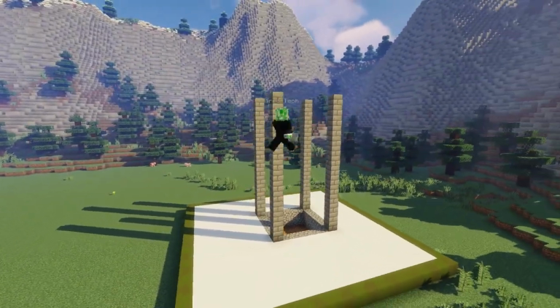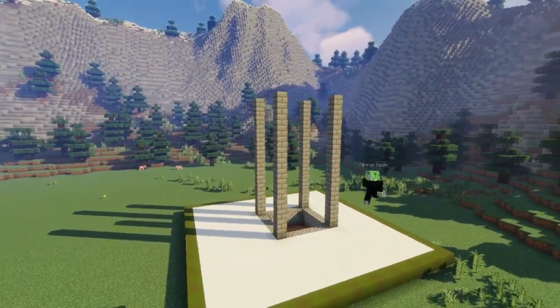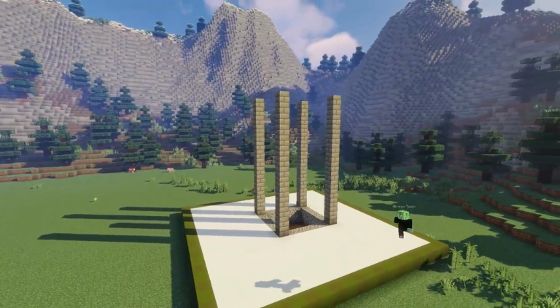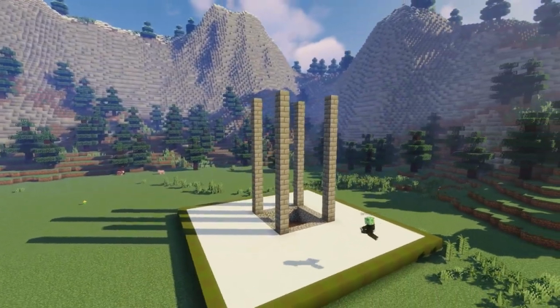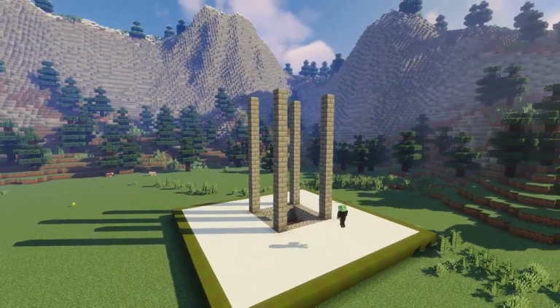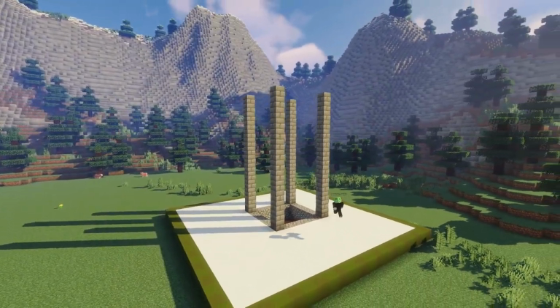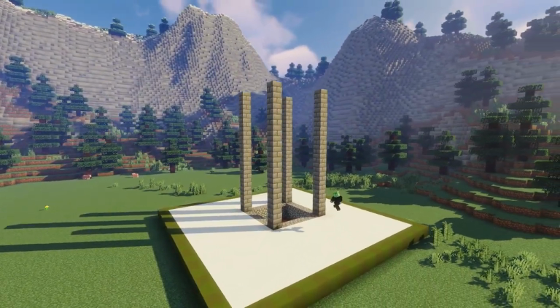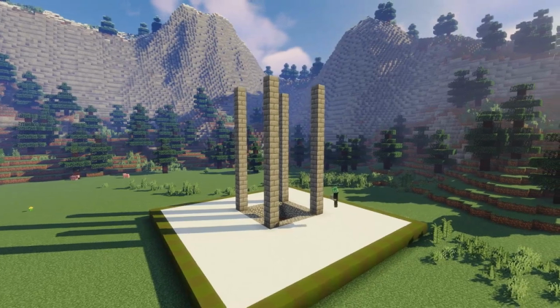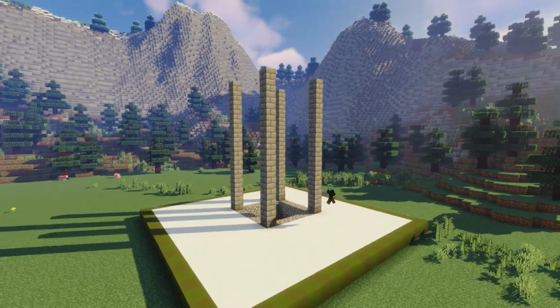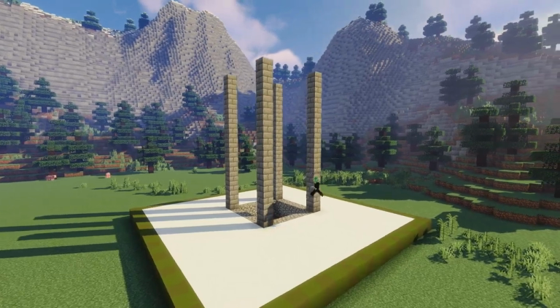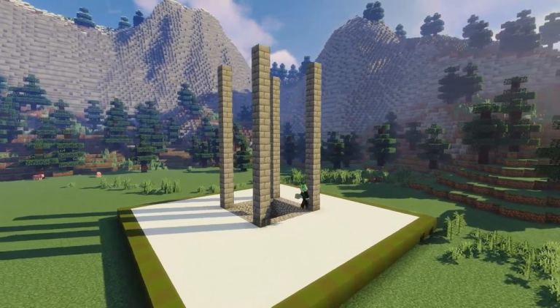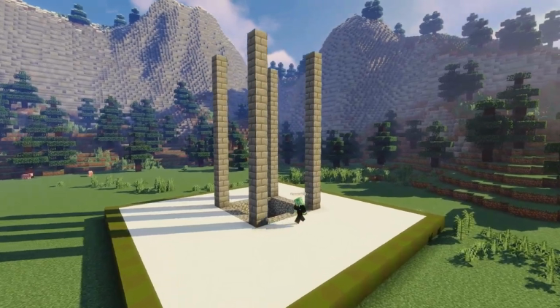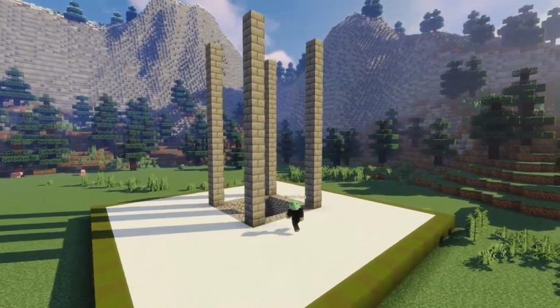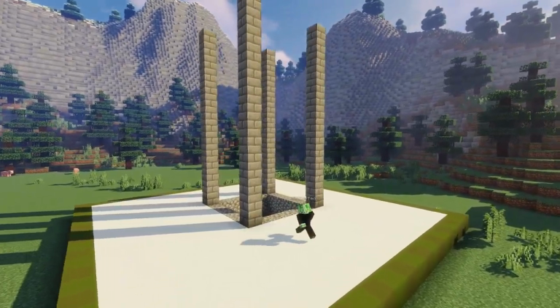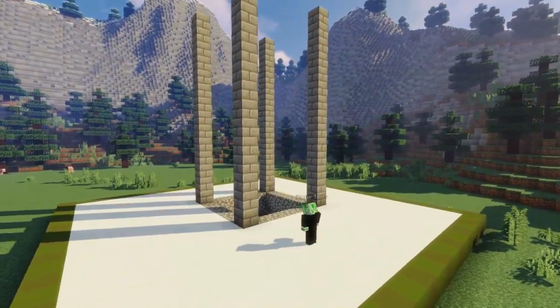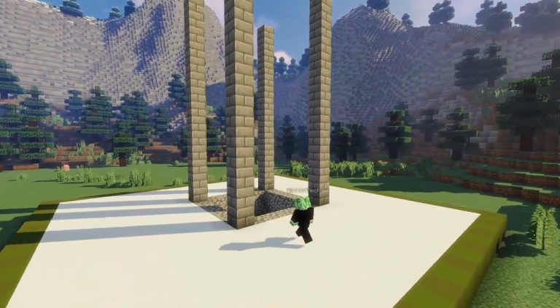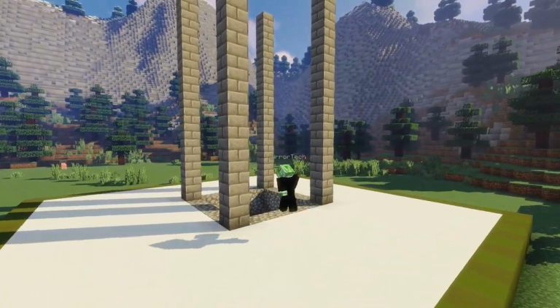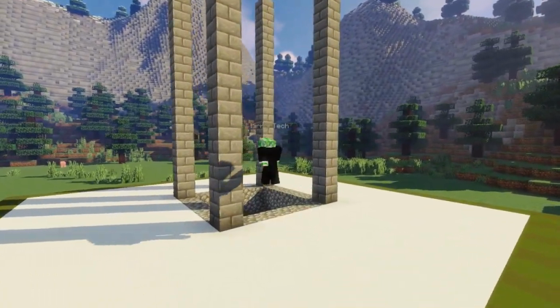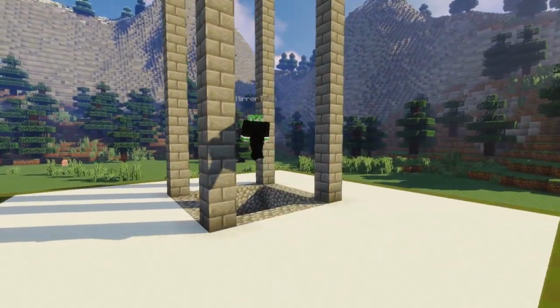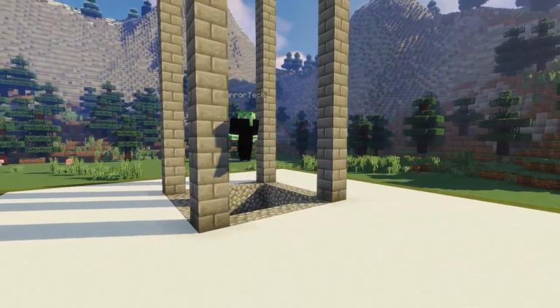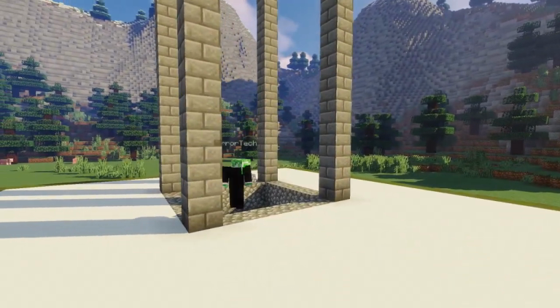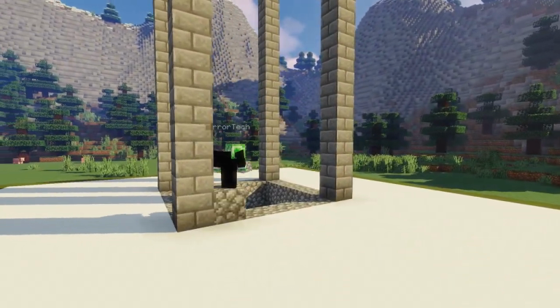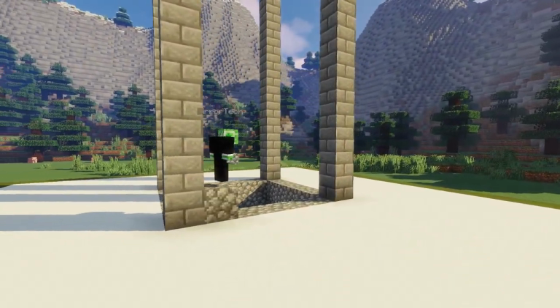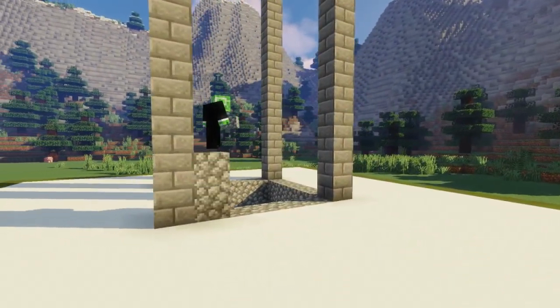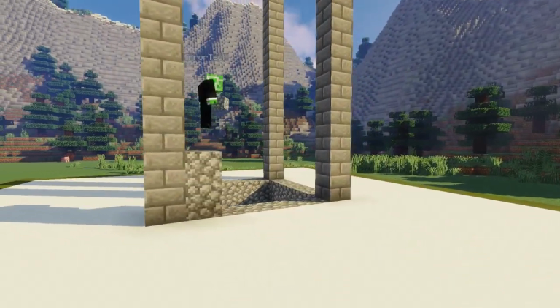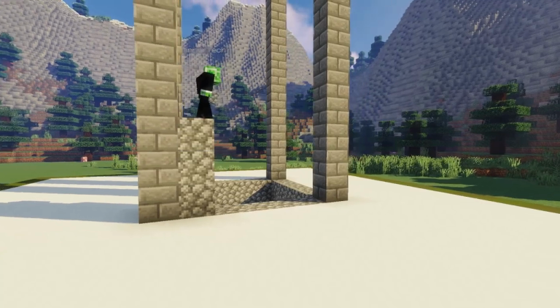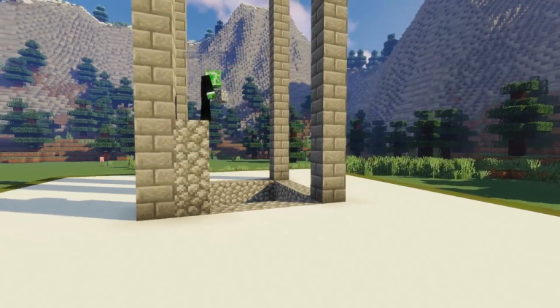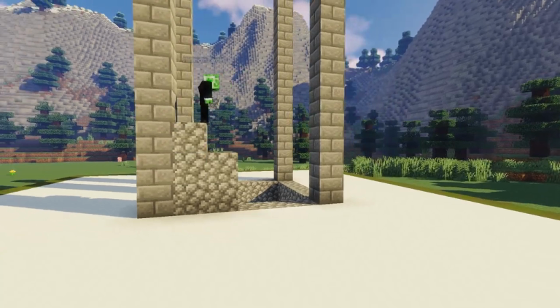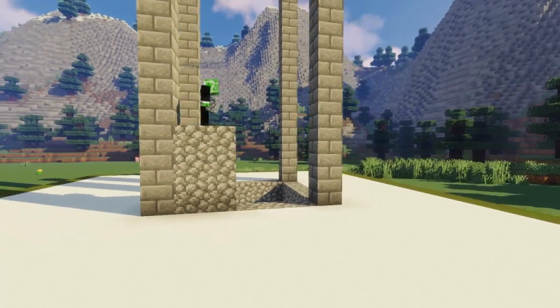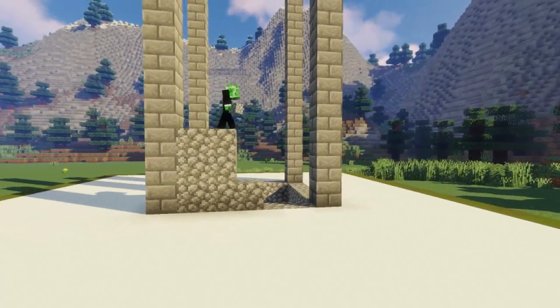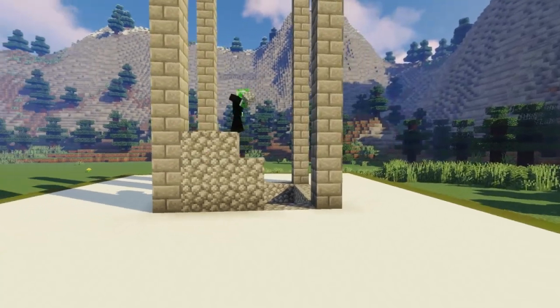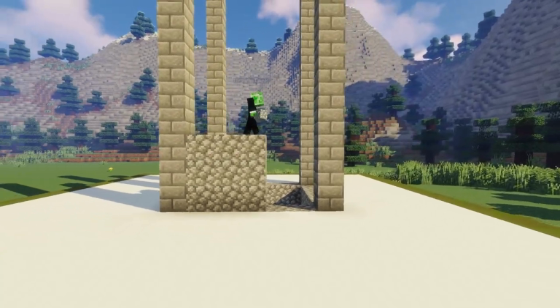Once you're done with that, we can go ahead and take some cobblestone and go up three blocks, building a wall all the way around in between our foundations.